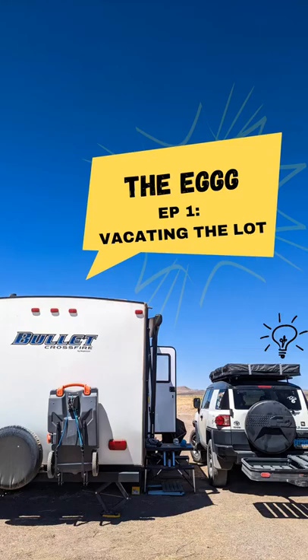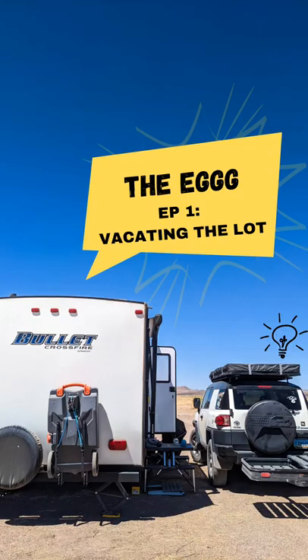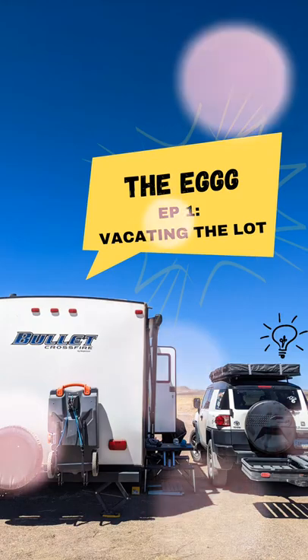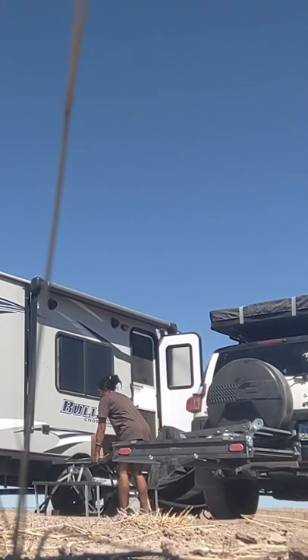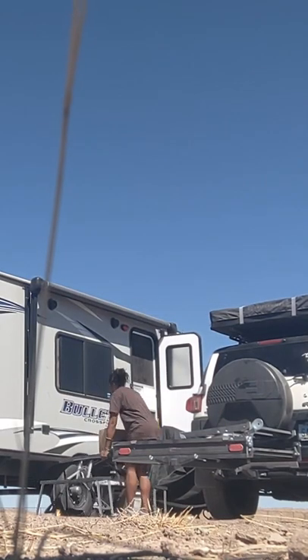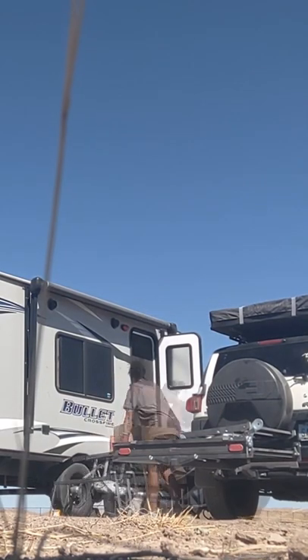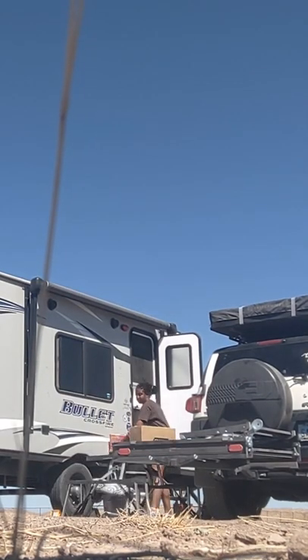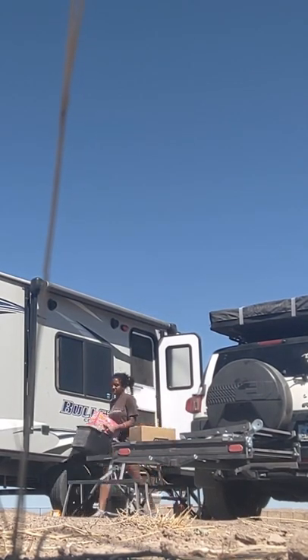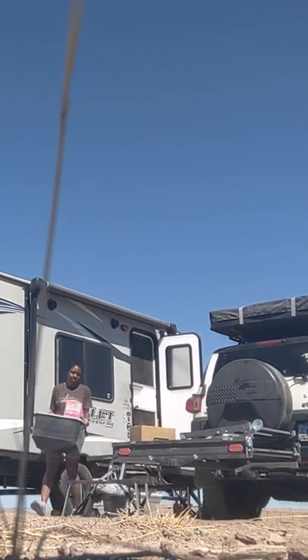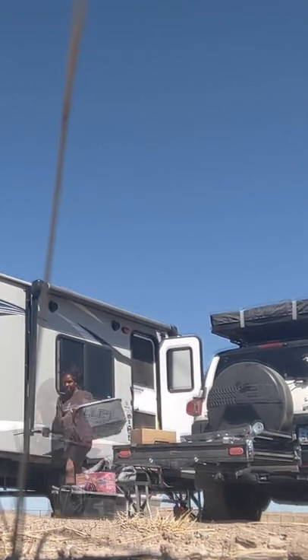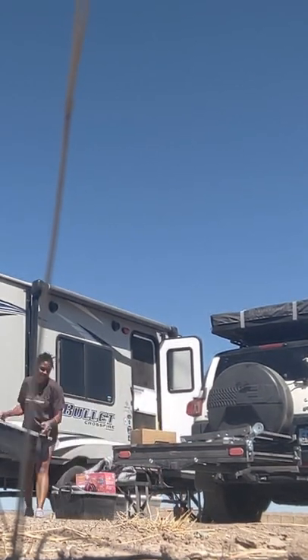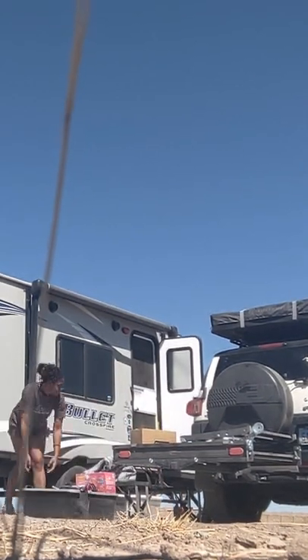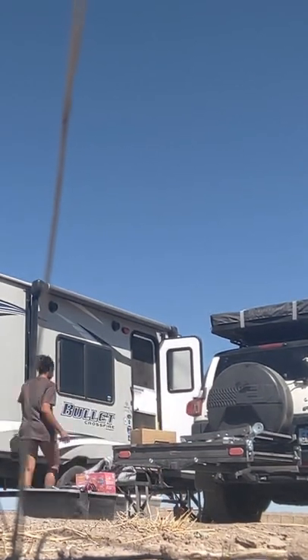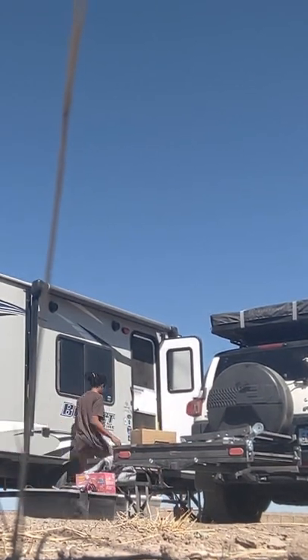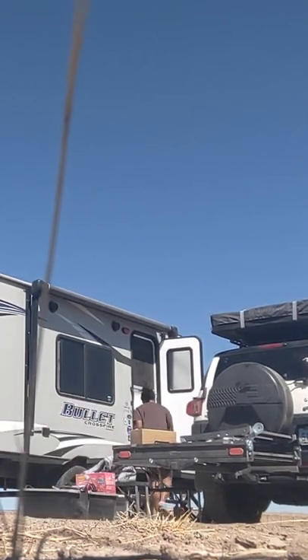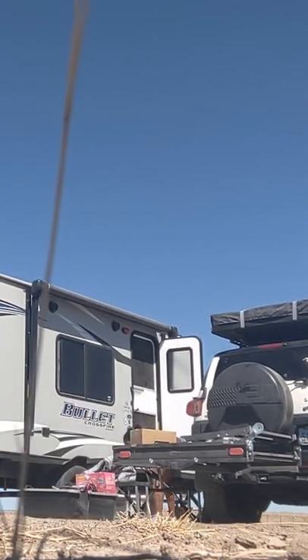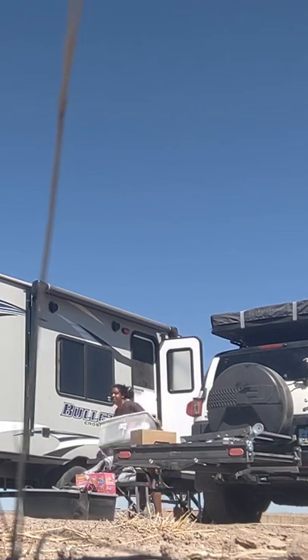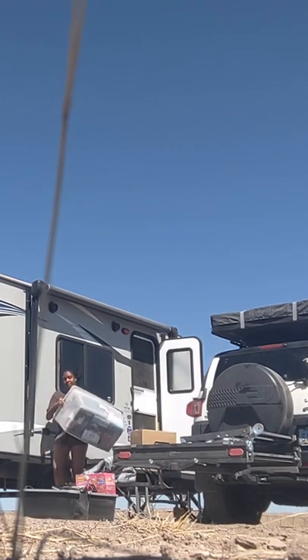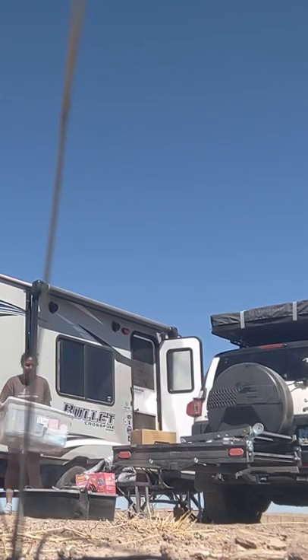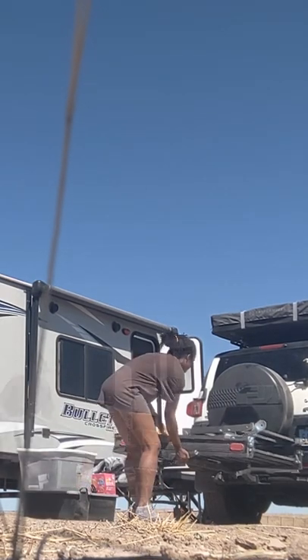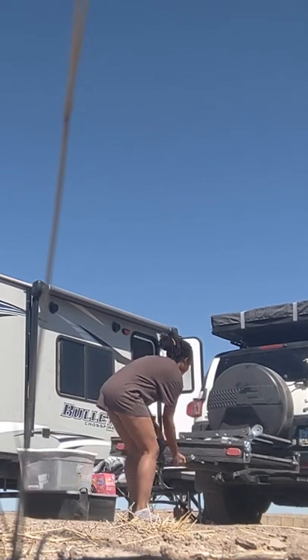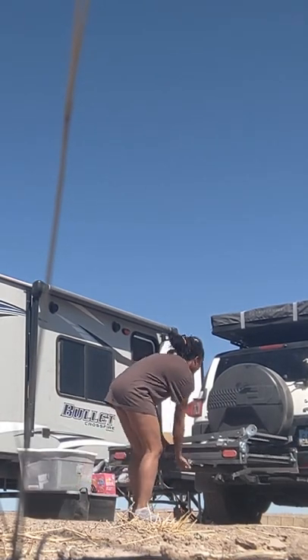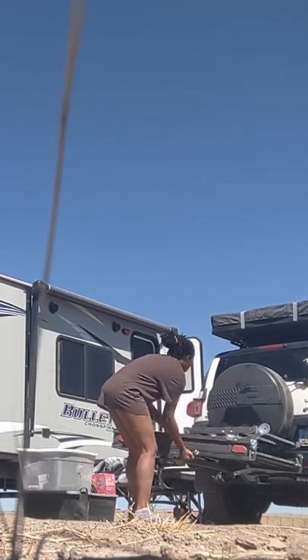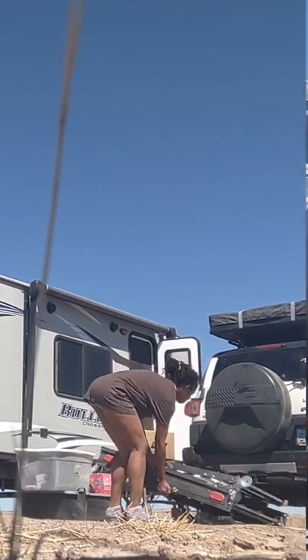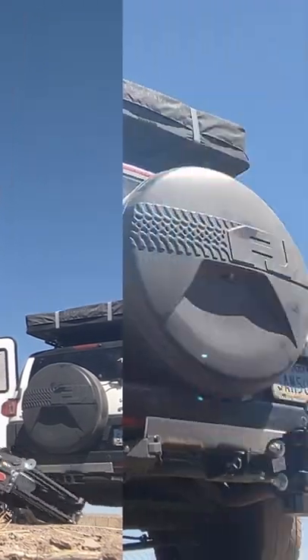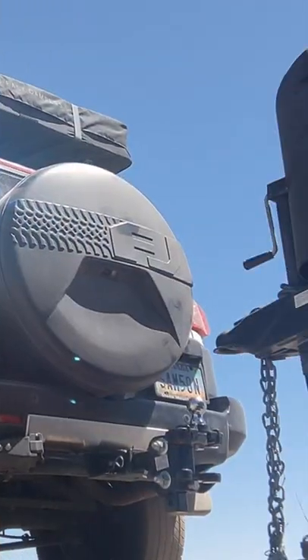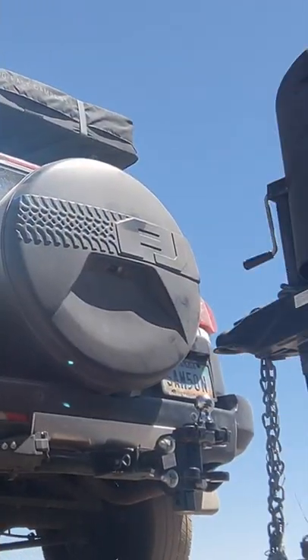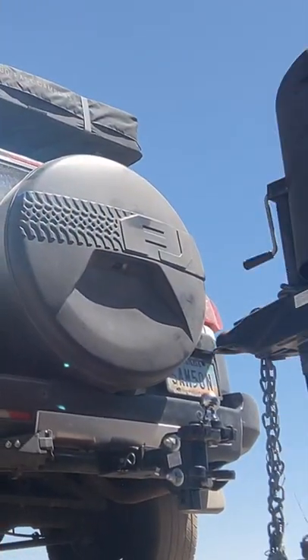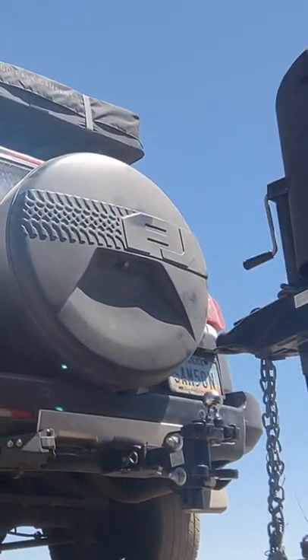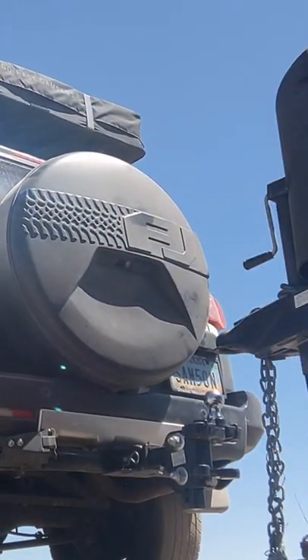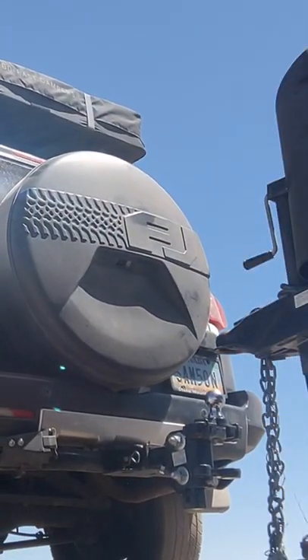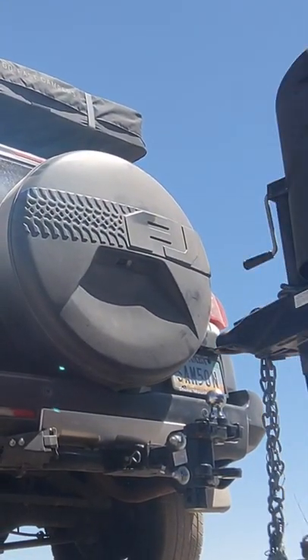After a month of waiting, it's finally time to start construction on the egg. I started by moving things away from the trailer, removing my cargo rack, and then backing the FJ up for attachment.